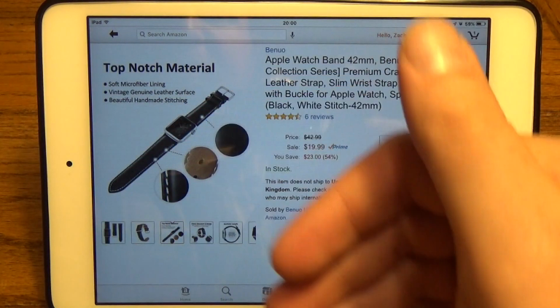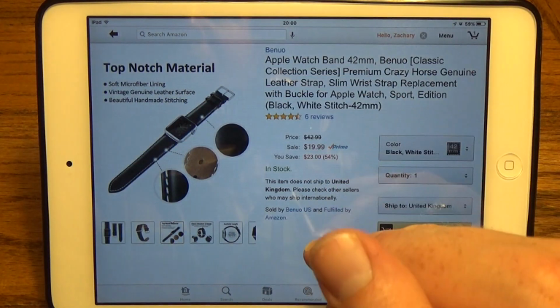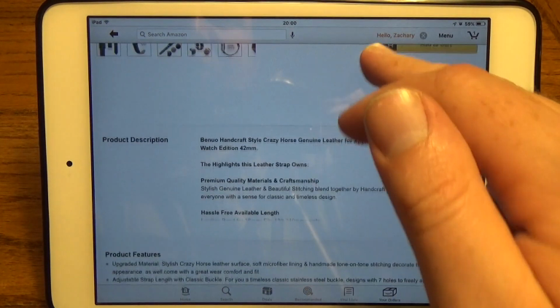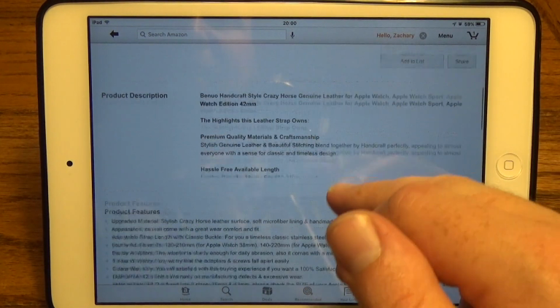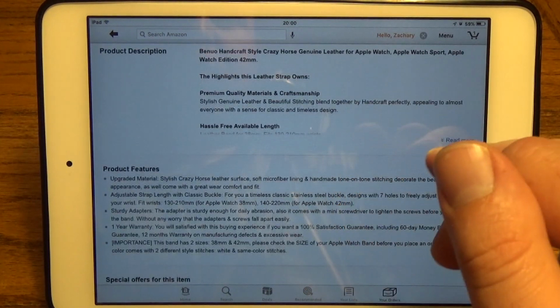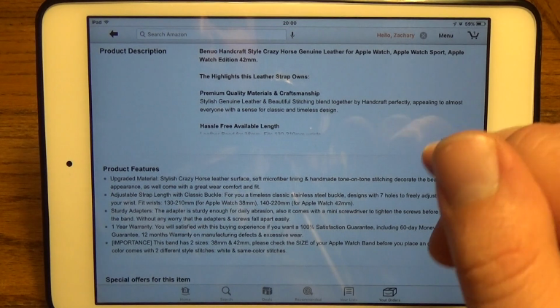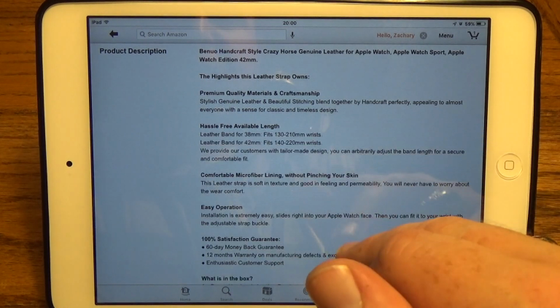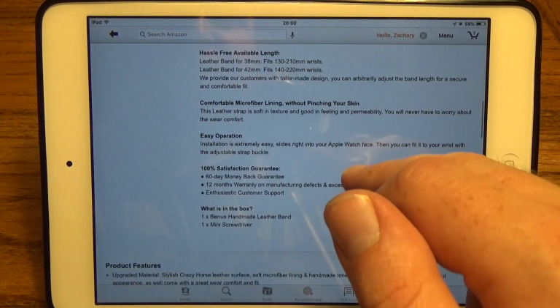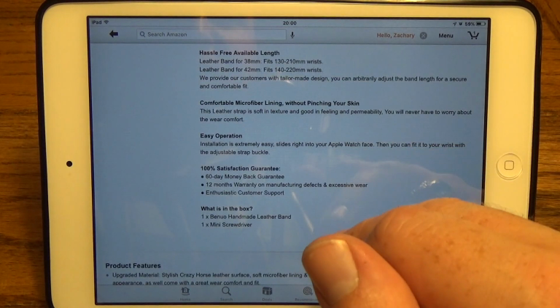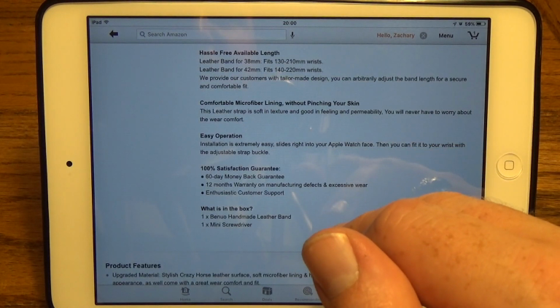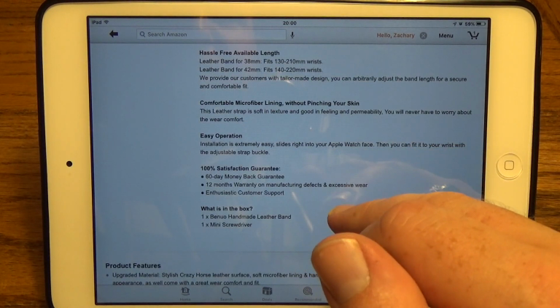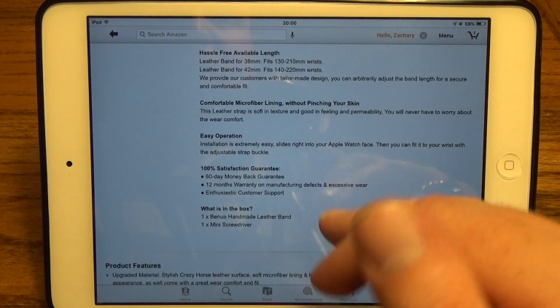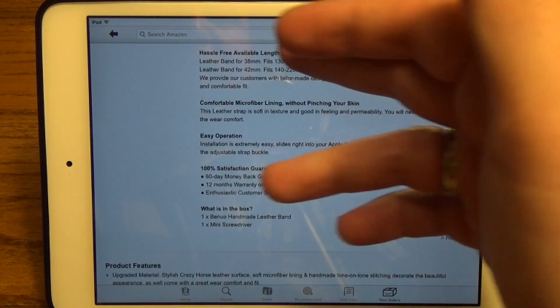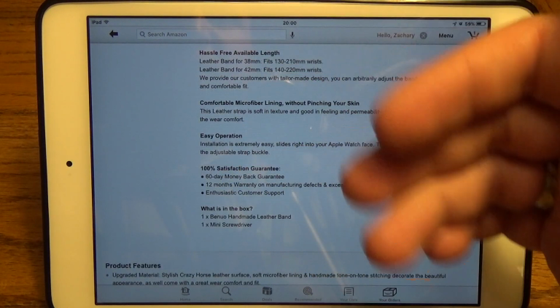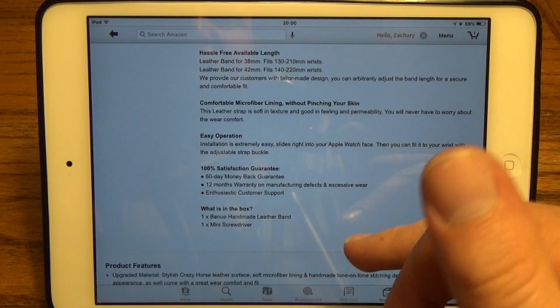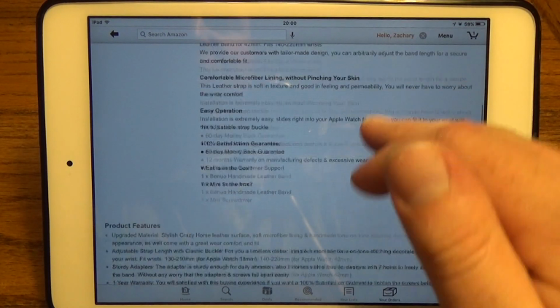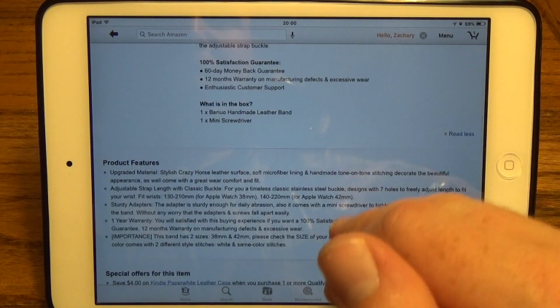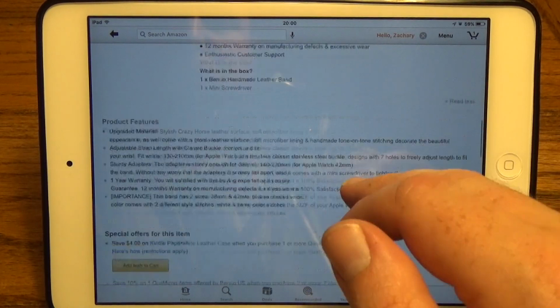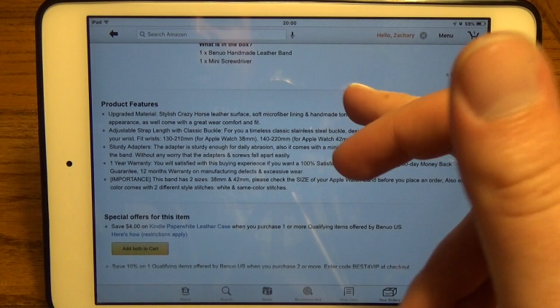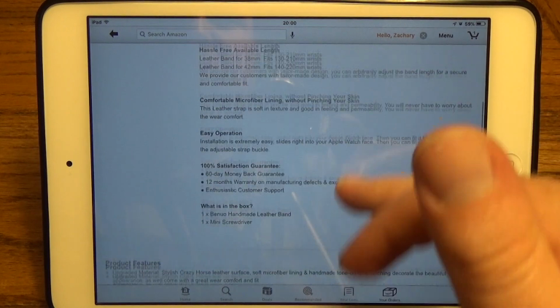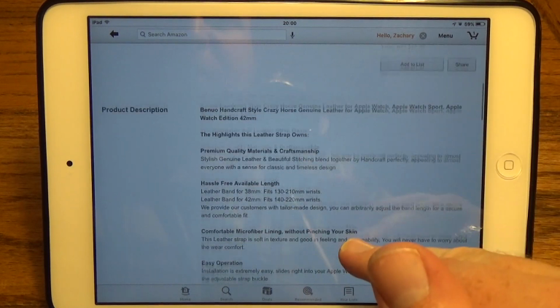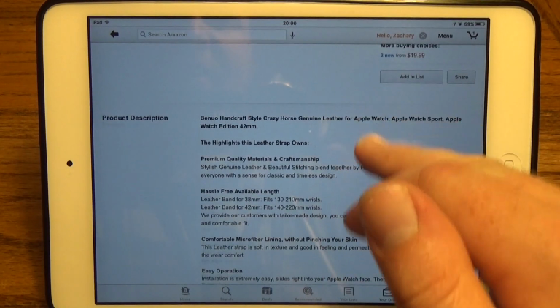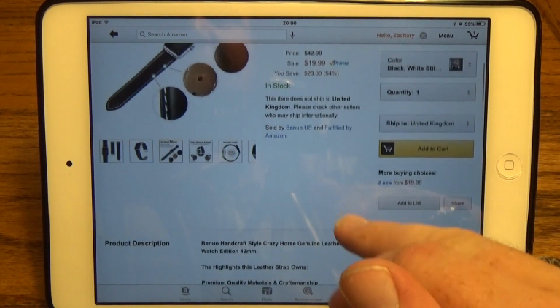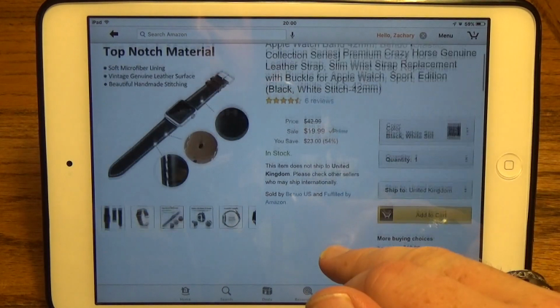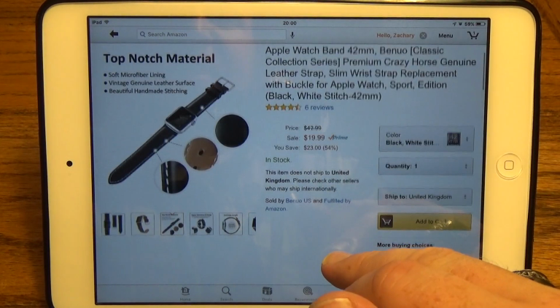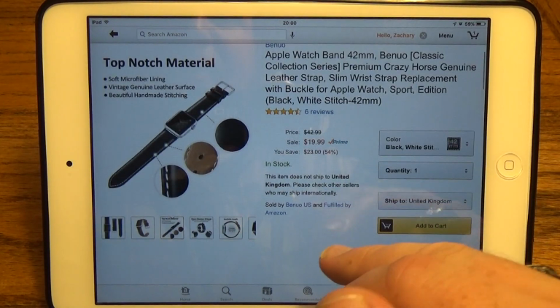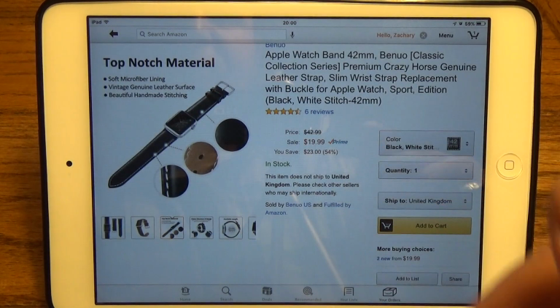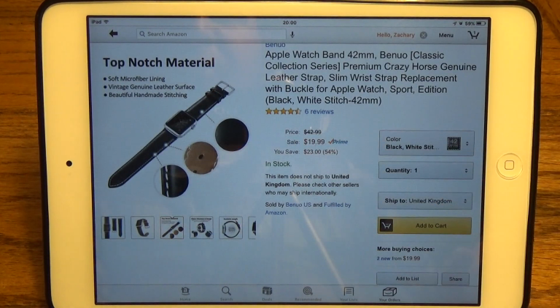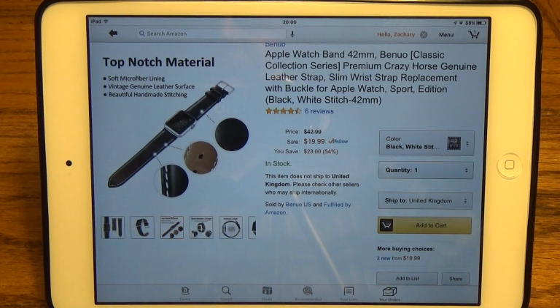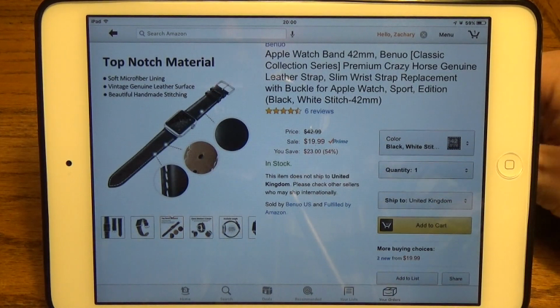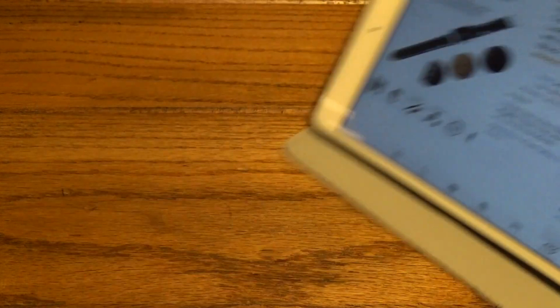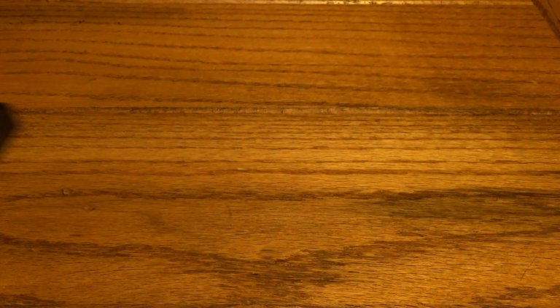It's a leather watch band. They do tell you what size wrist it is recommended for, and that's really all there is to tell you. Head through the link down in the description to check it out.